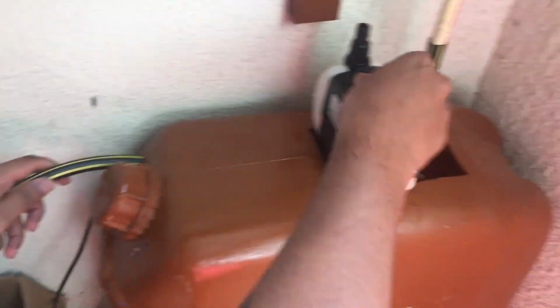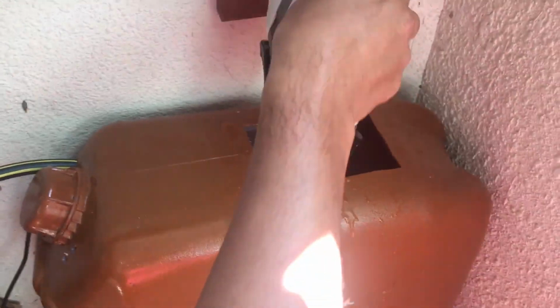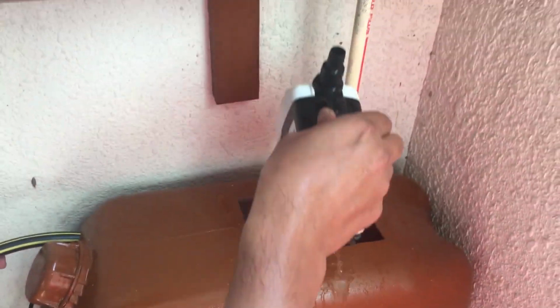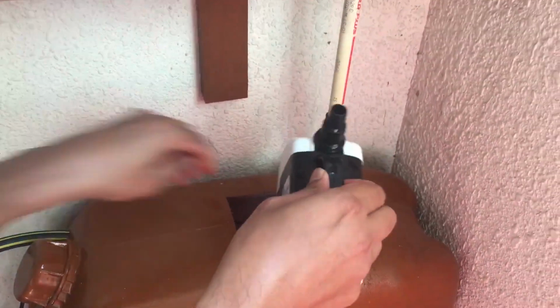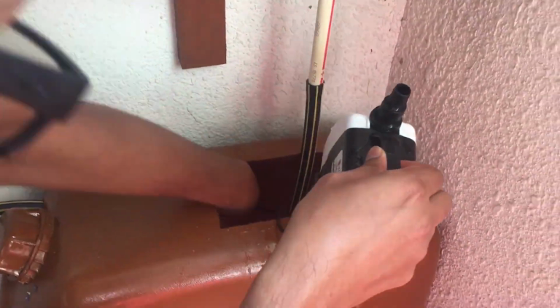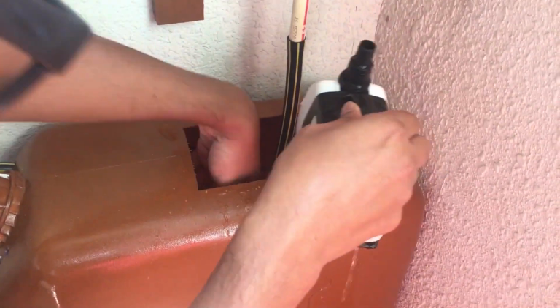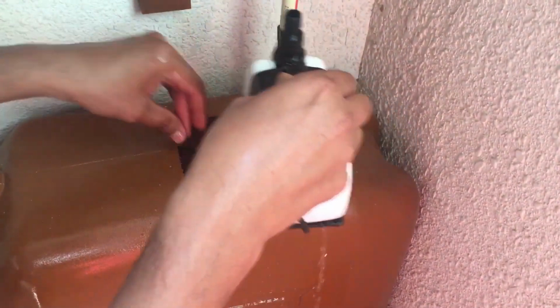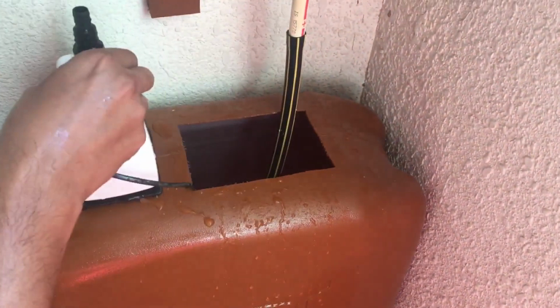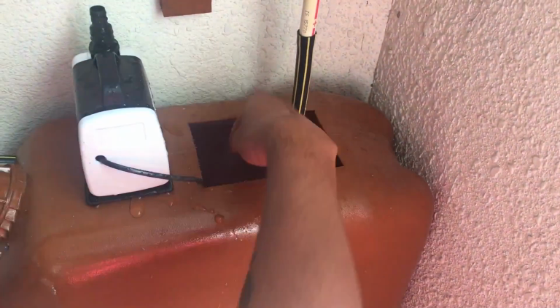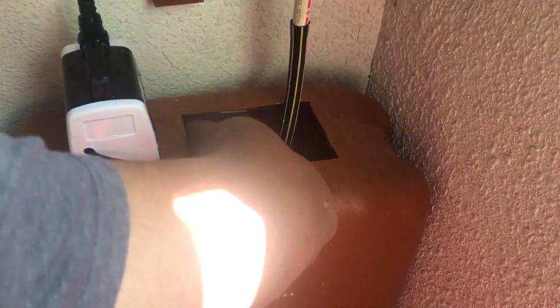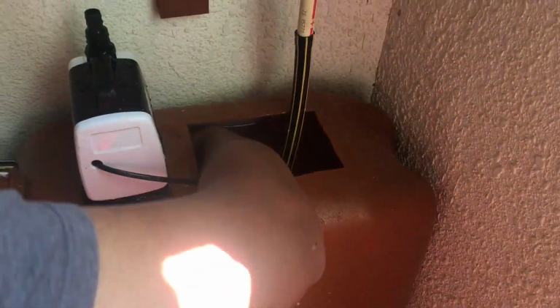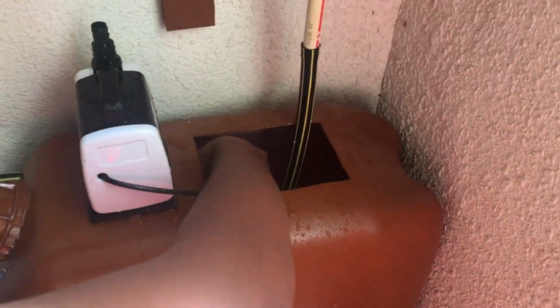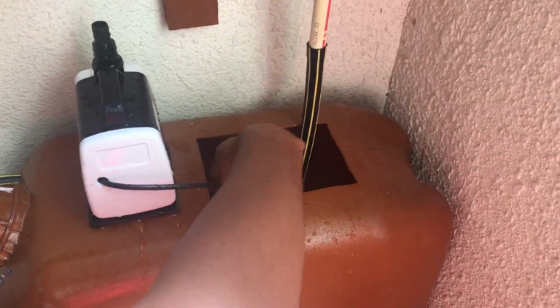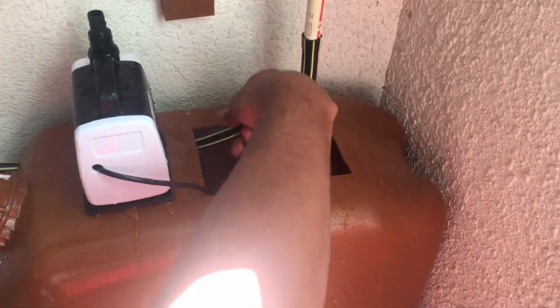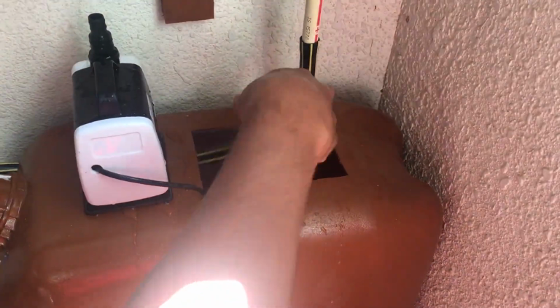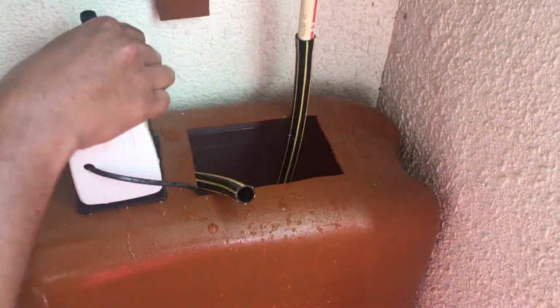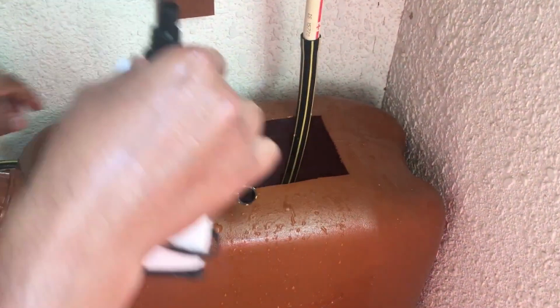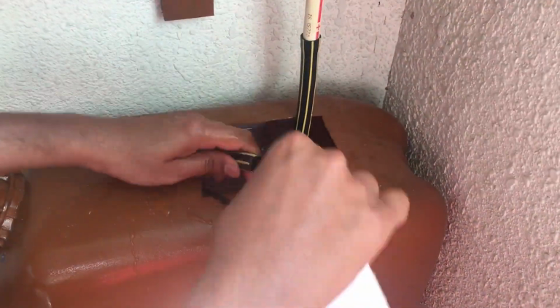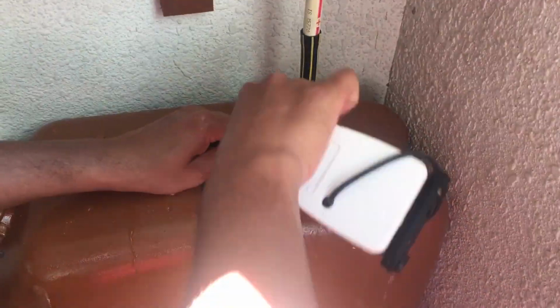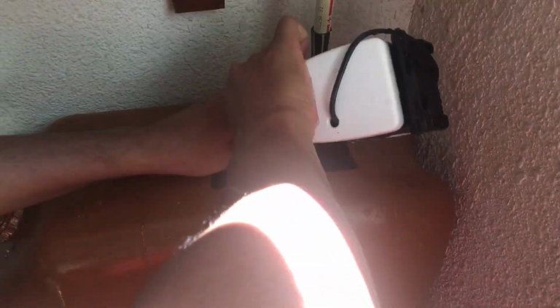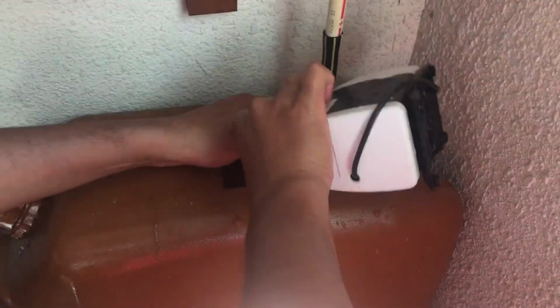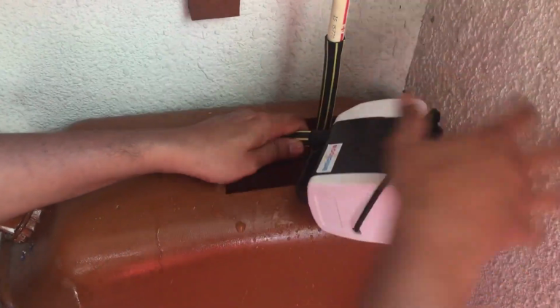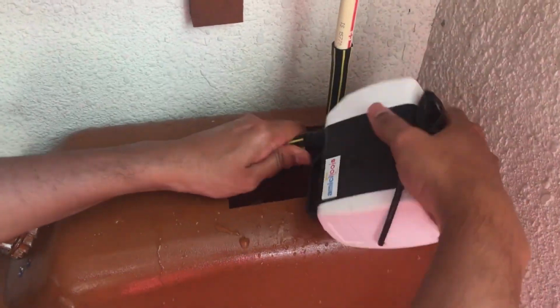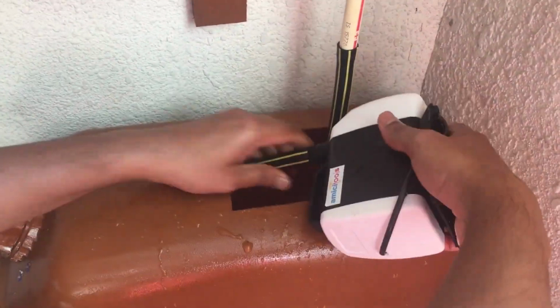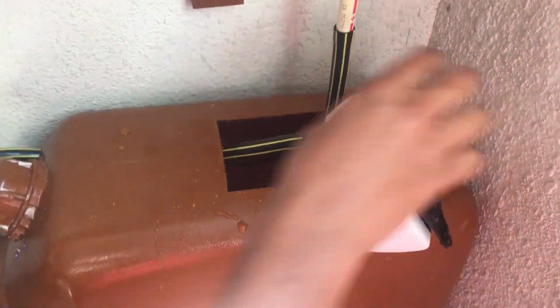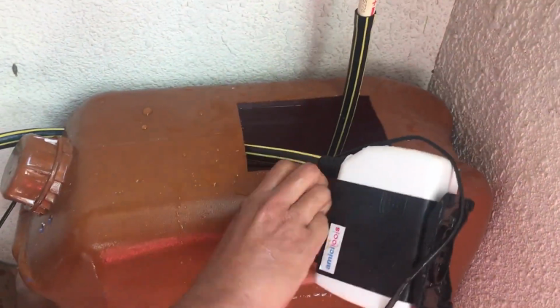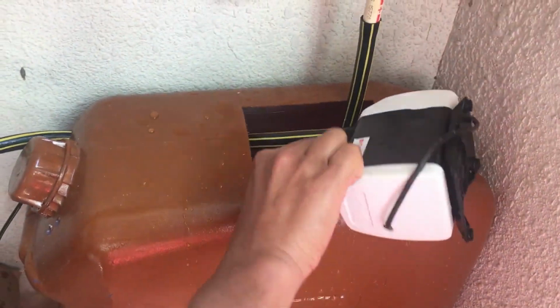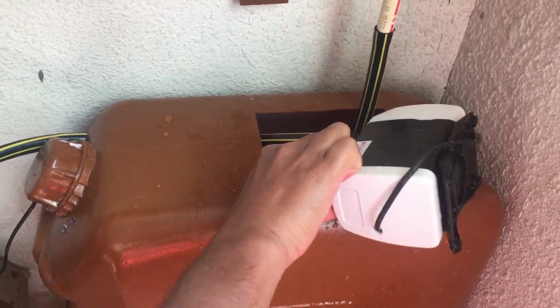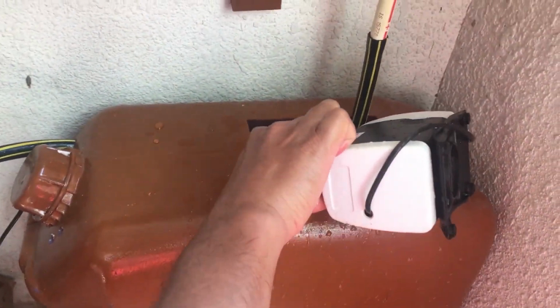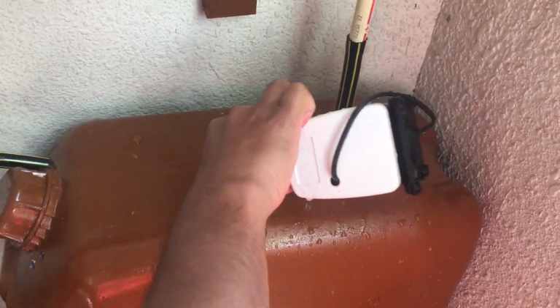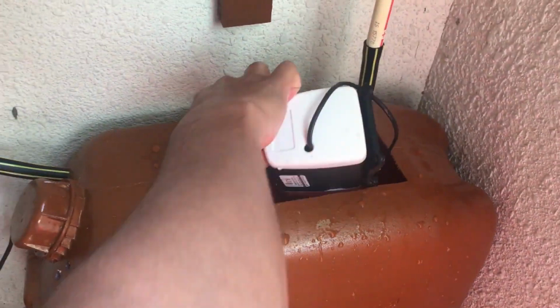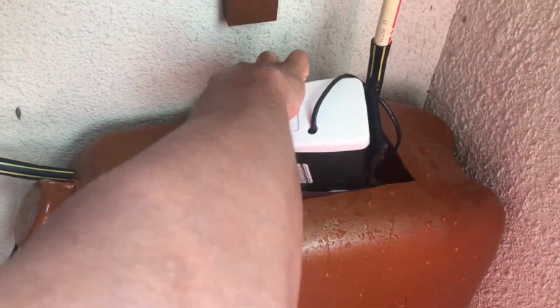This is the water reservoir — a 35 litre can which I have cut open from the top so that I can fix the submersible pump inside.